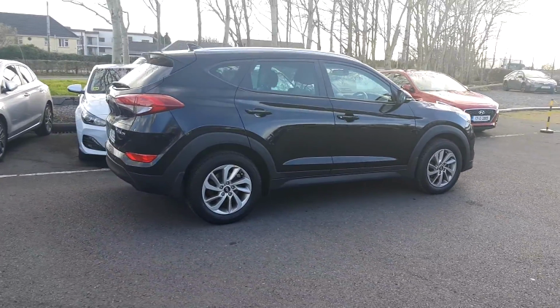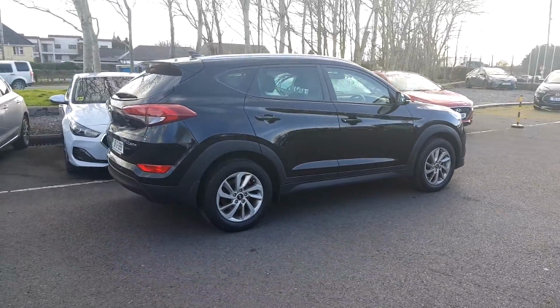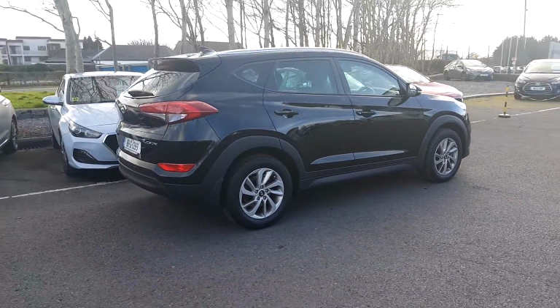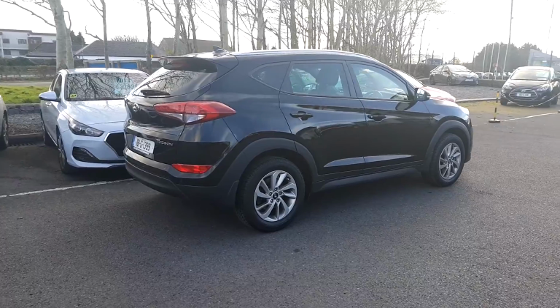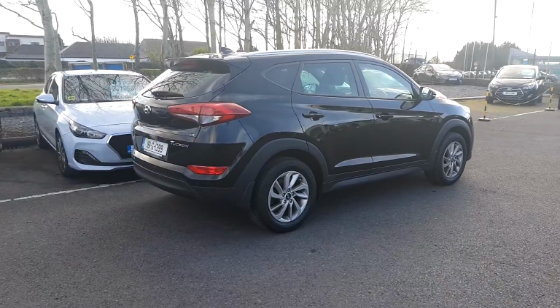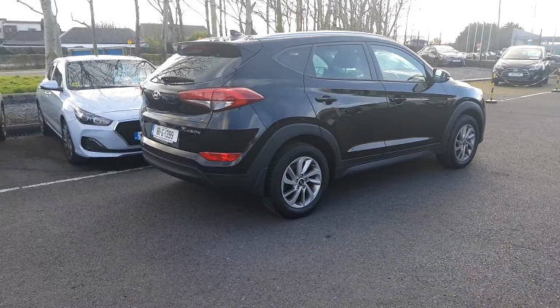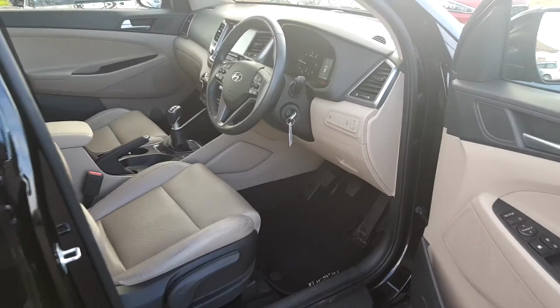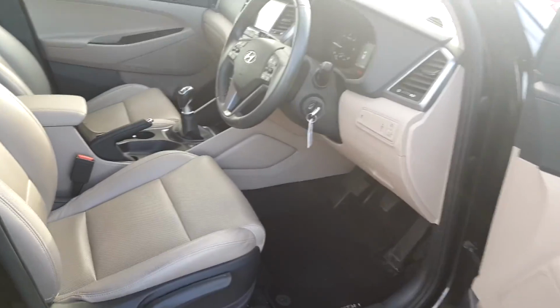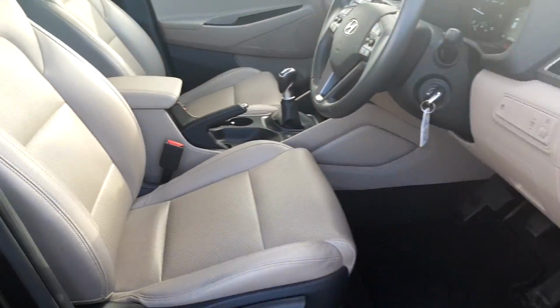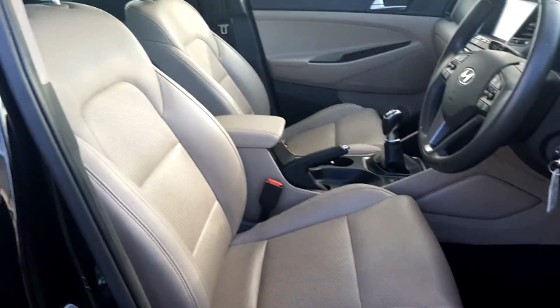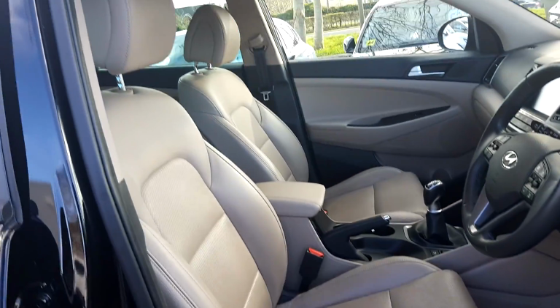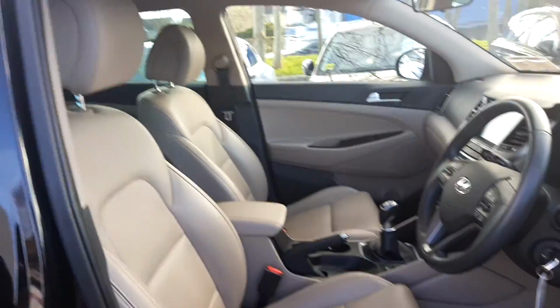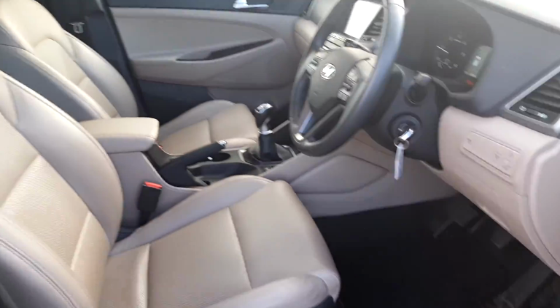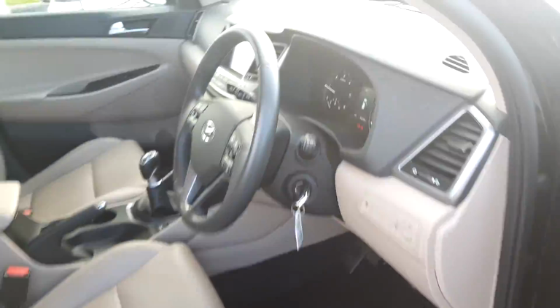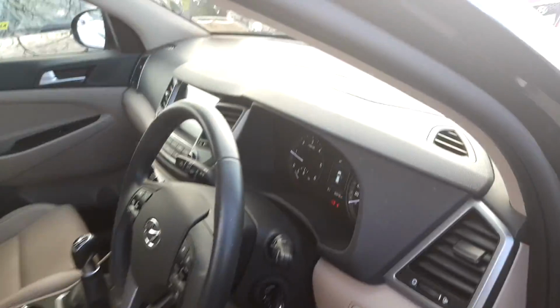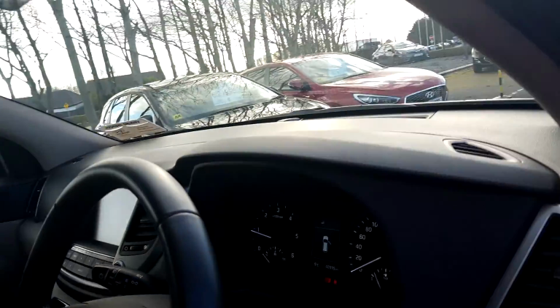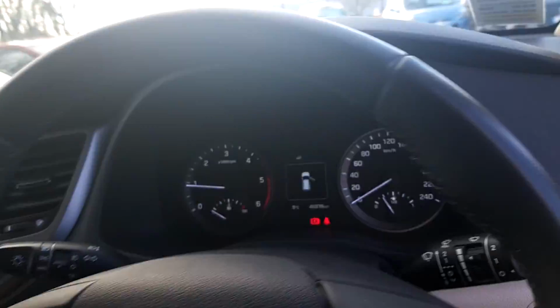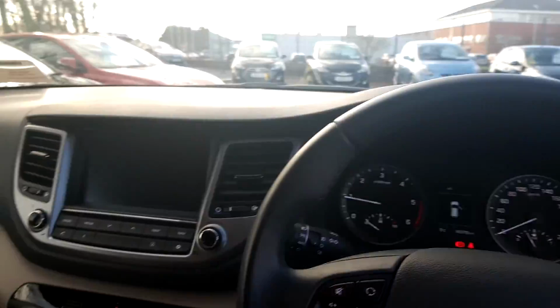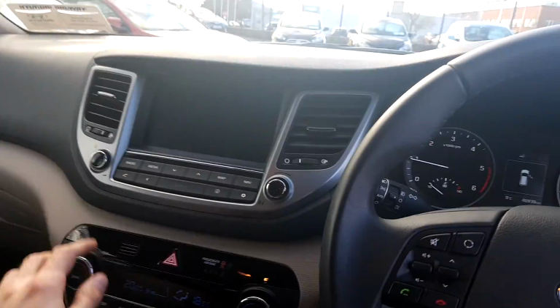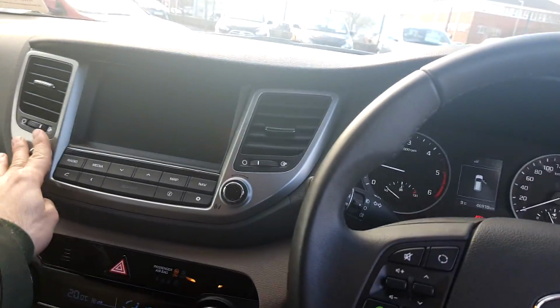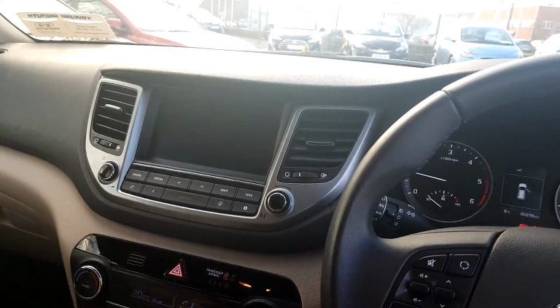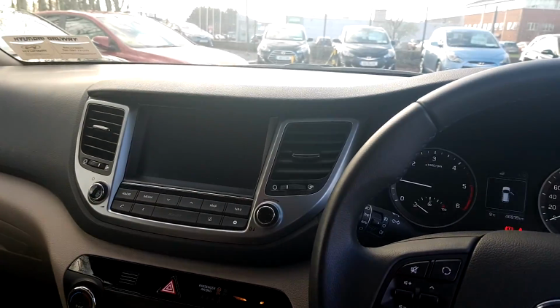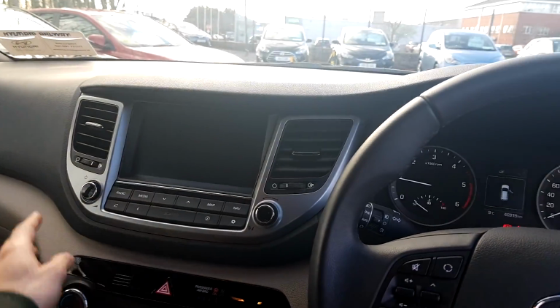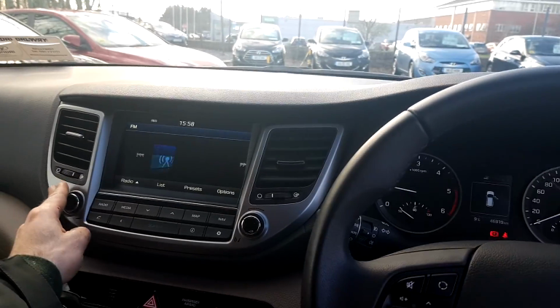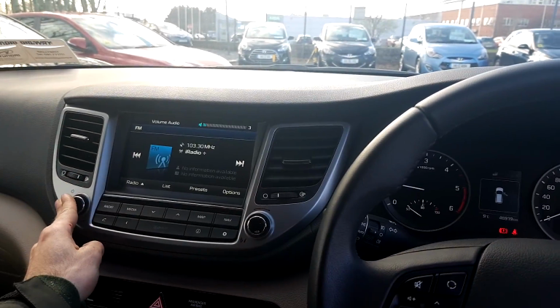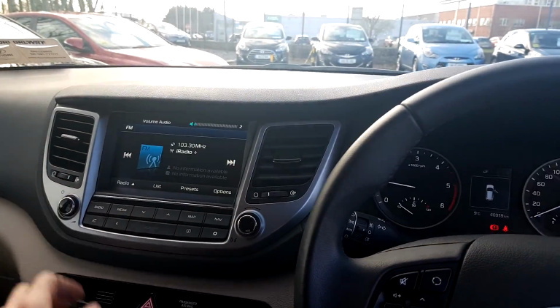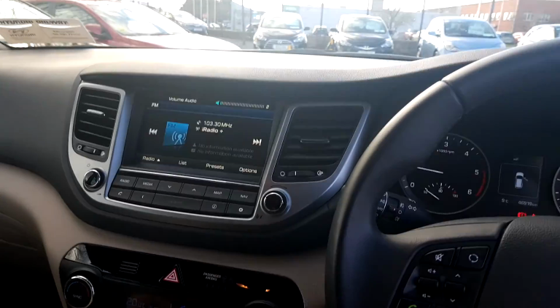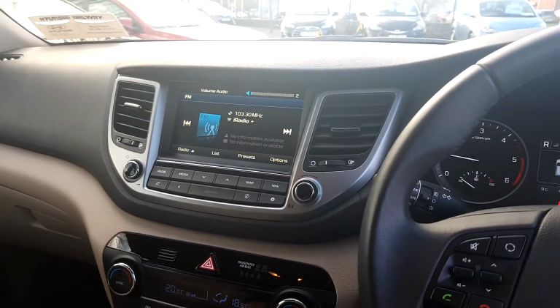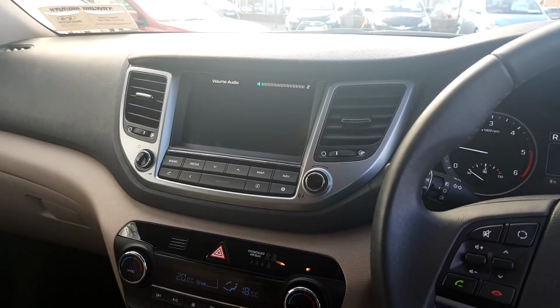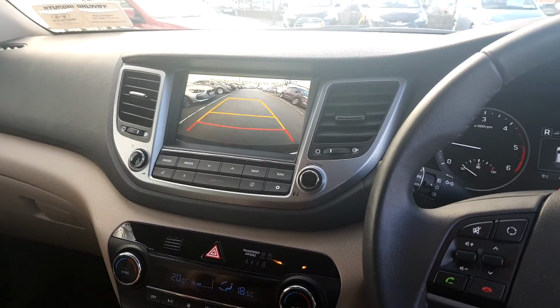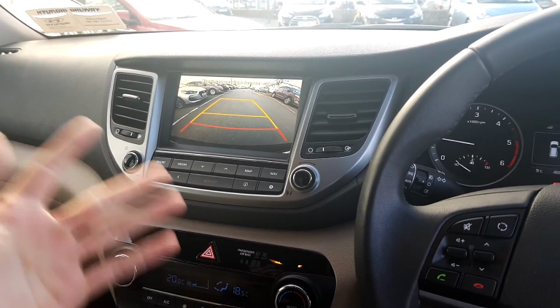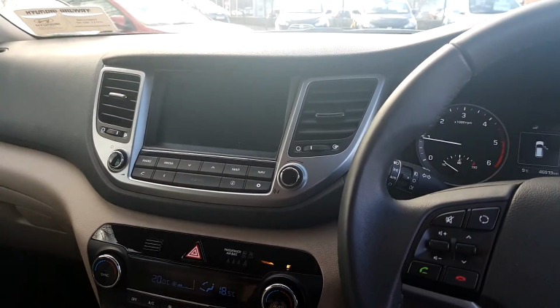Nice little car, take you inside for a look. You can see your lovely beige interior there. You got your main screen up here, your radio's here and your reverse camera comes up here also — connect up your phone.